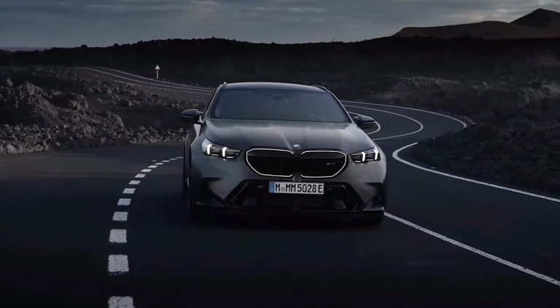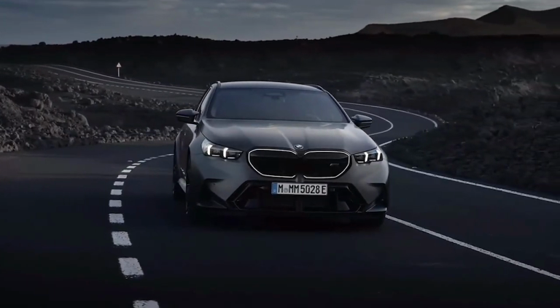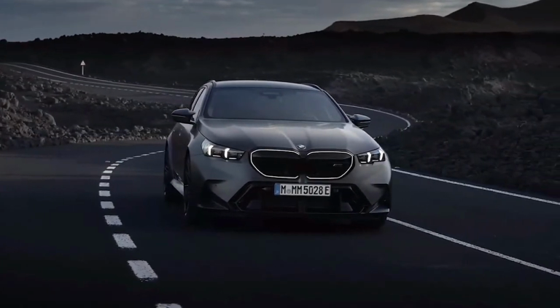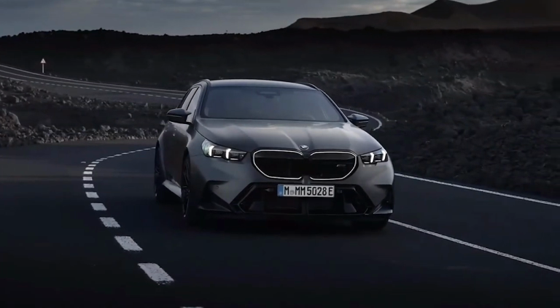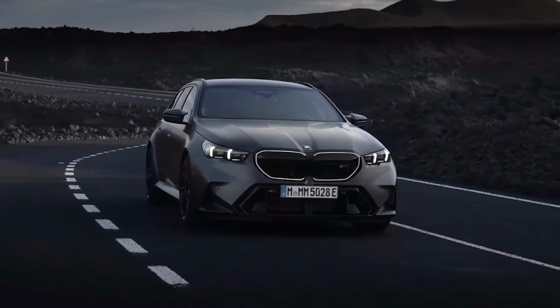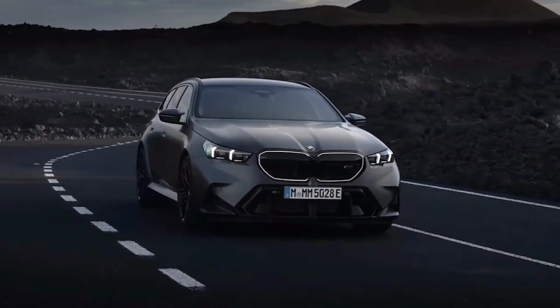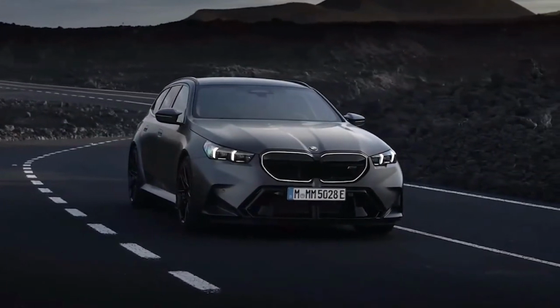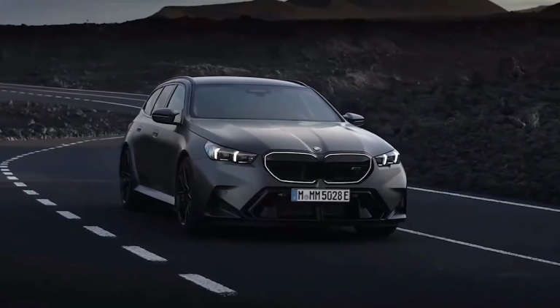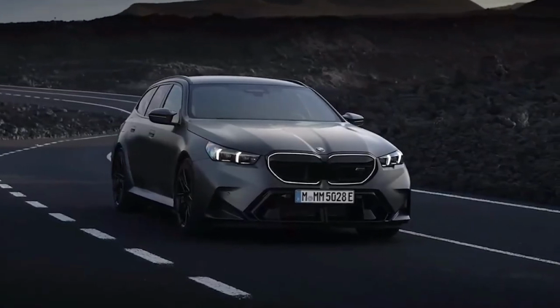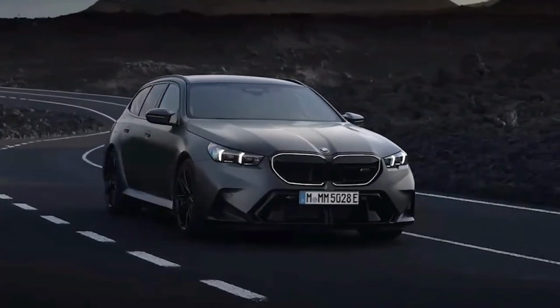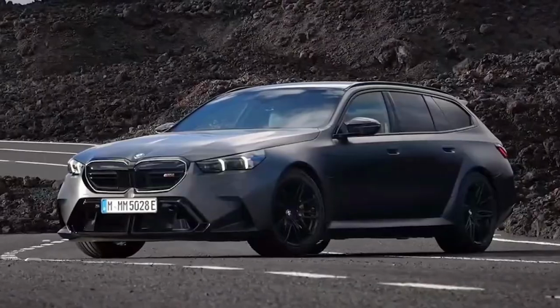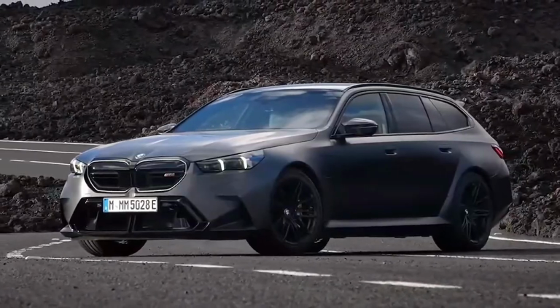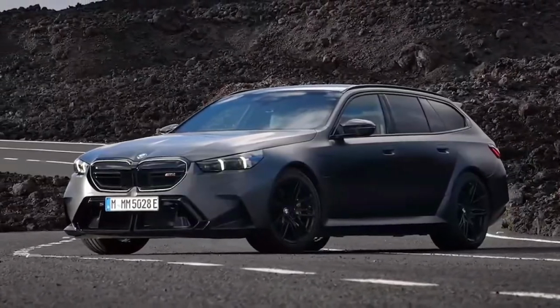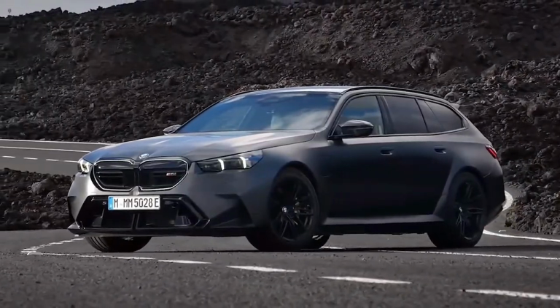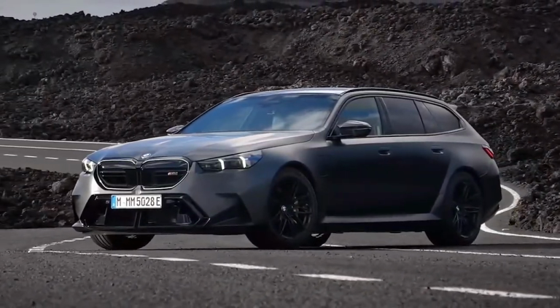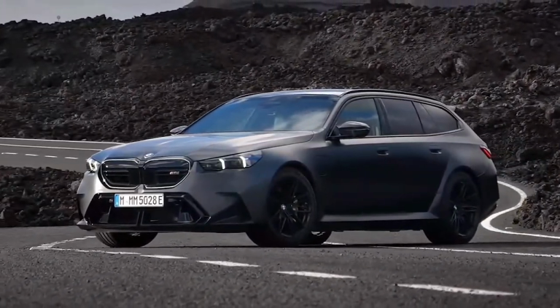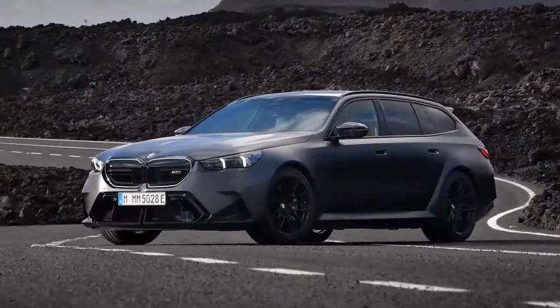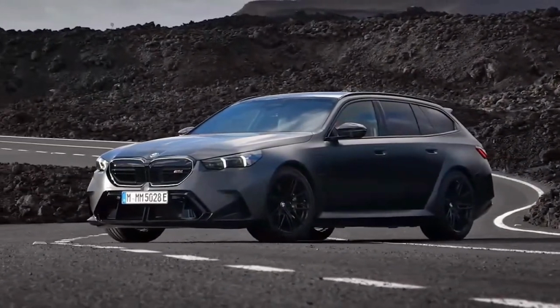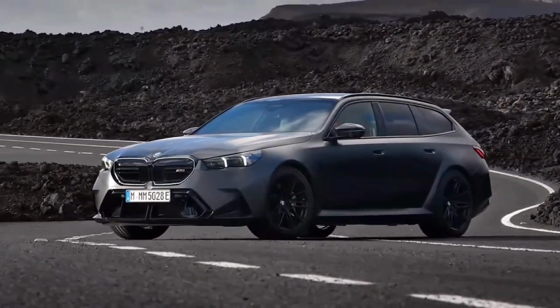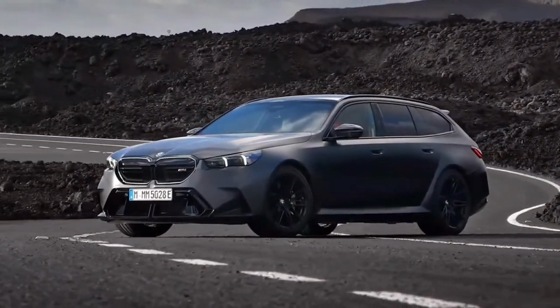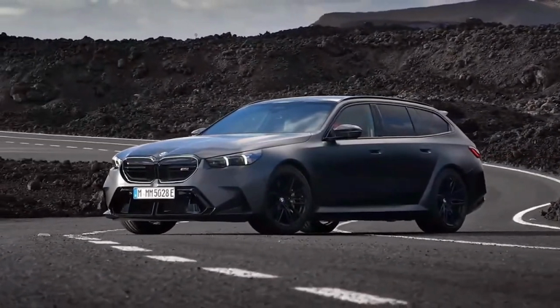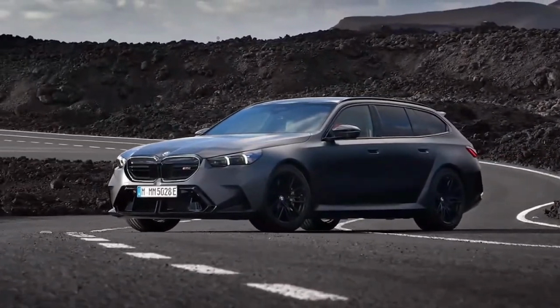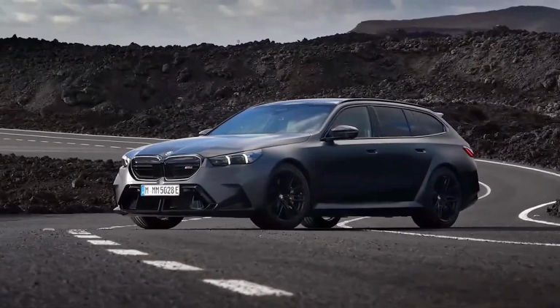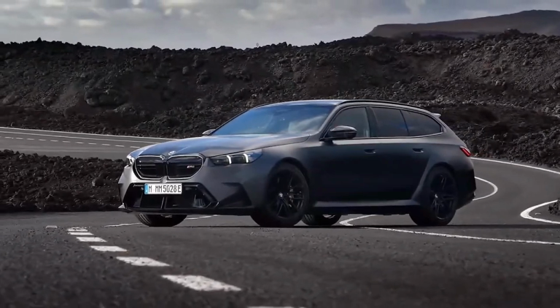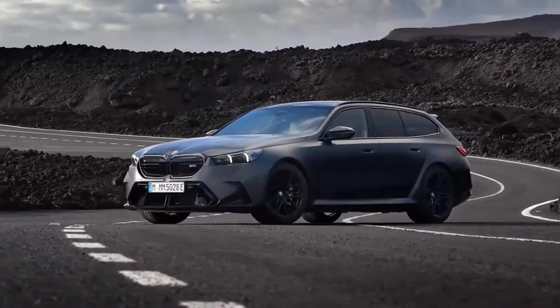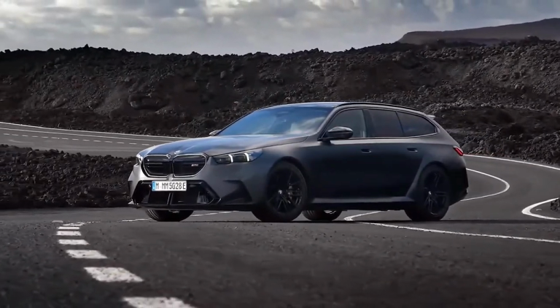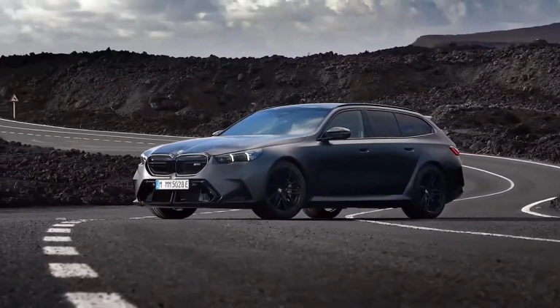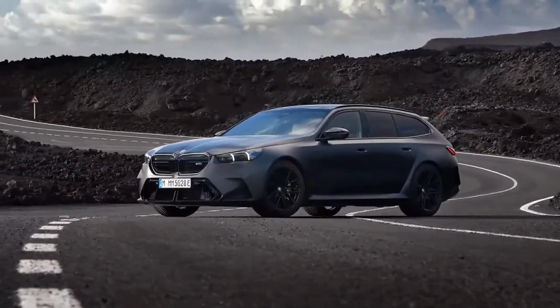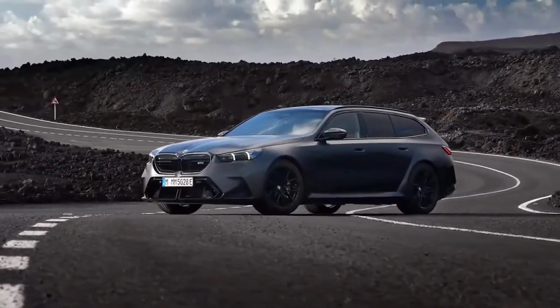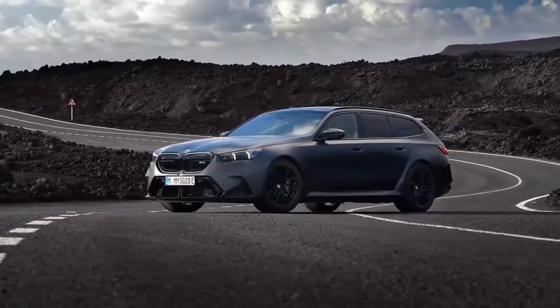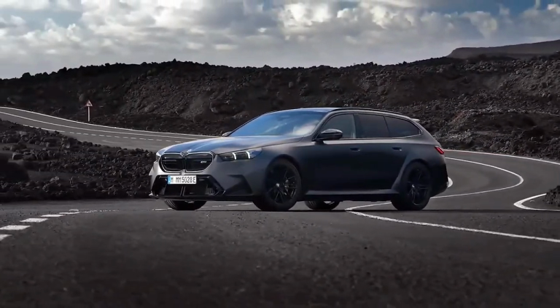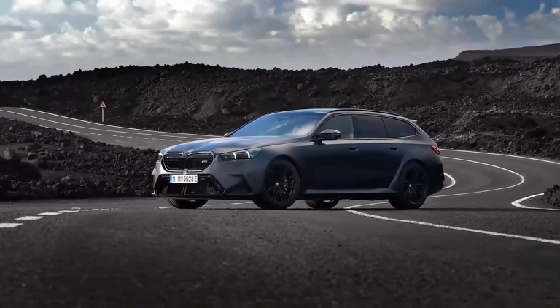The M5's cabin is similar to the 5 Series sedan on which it's based, but with notable tweaks, including an M-specific flat-bottom steering wheel with customizable M buttons and a red-center hash mark, and large shift paddles.